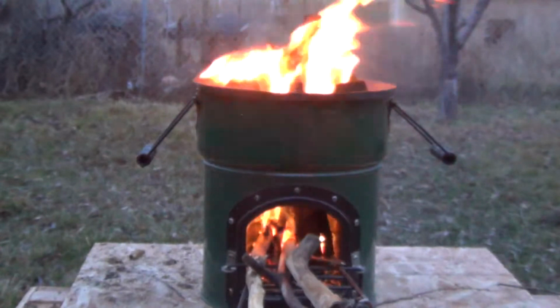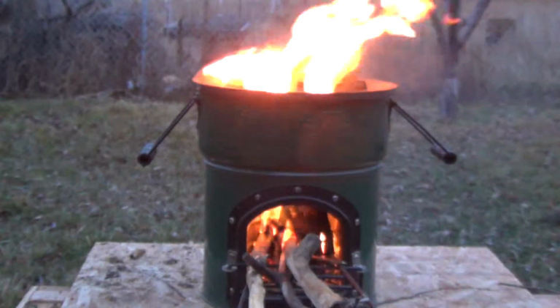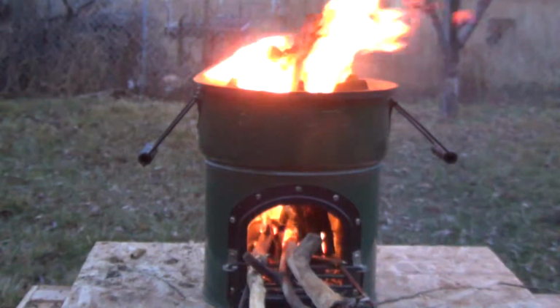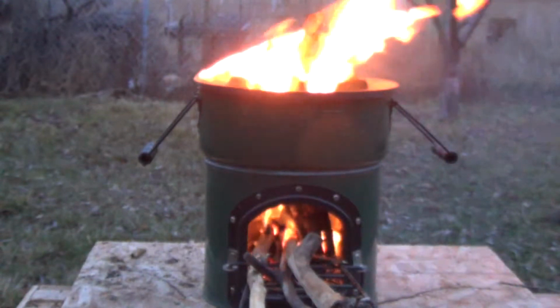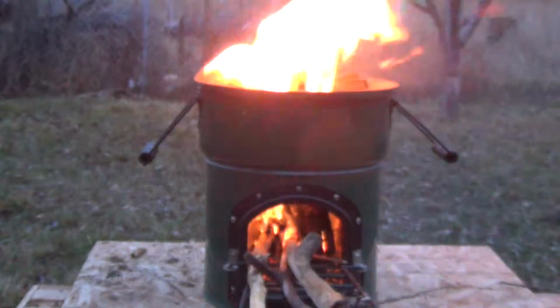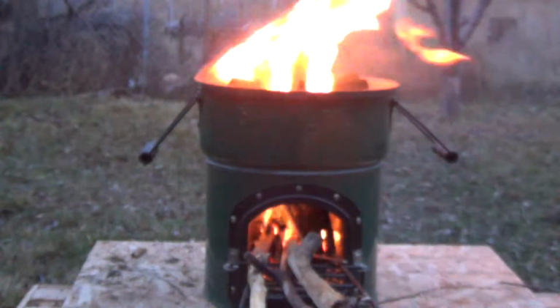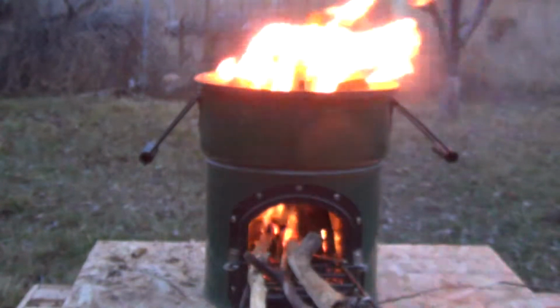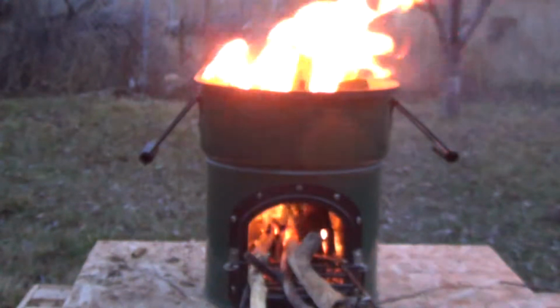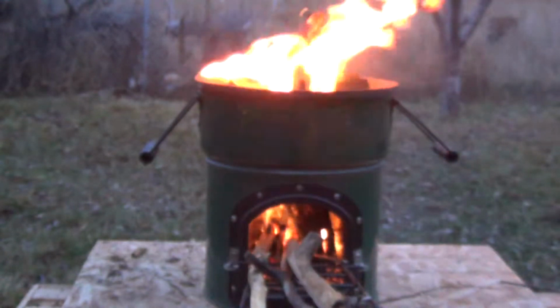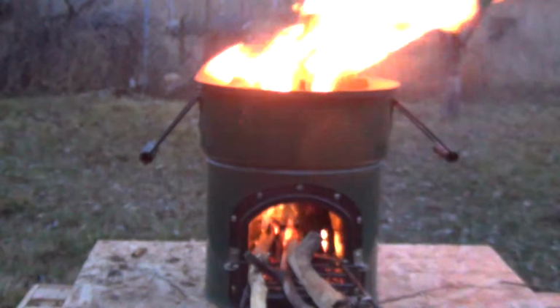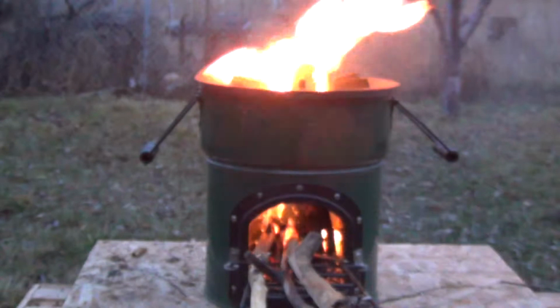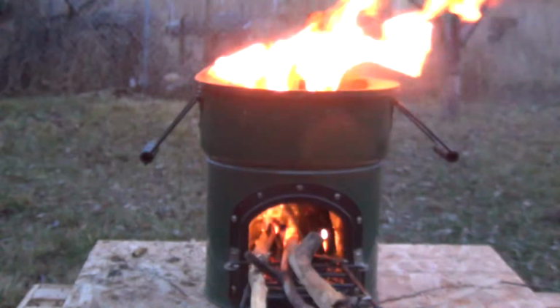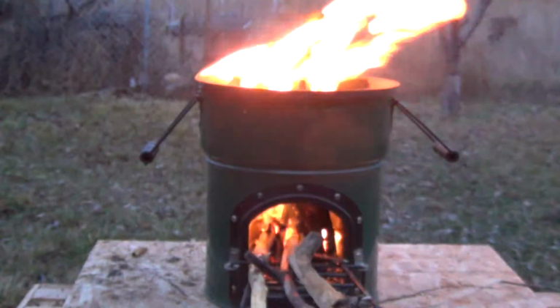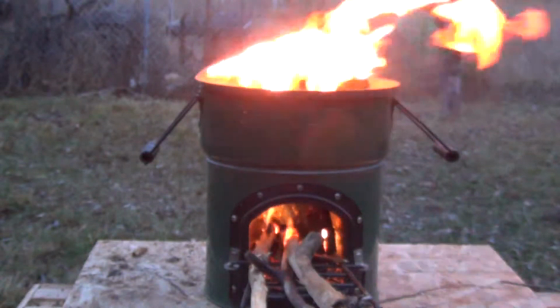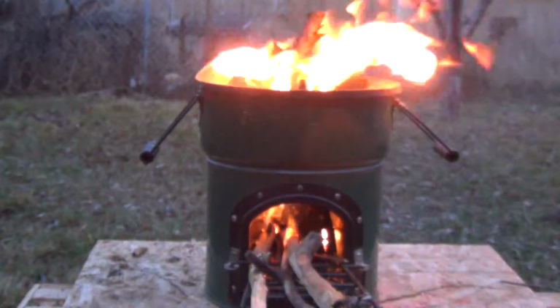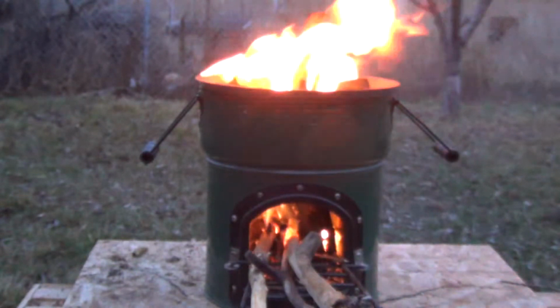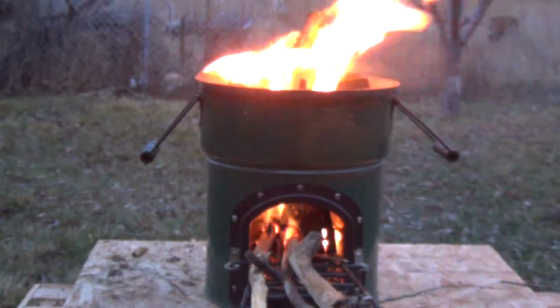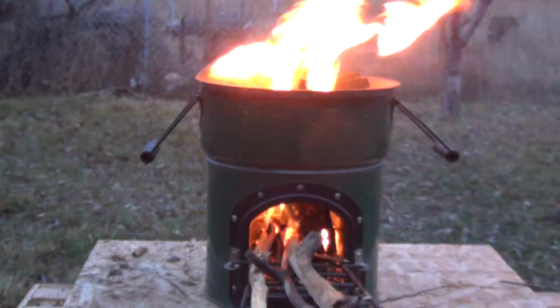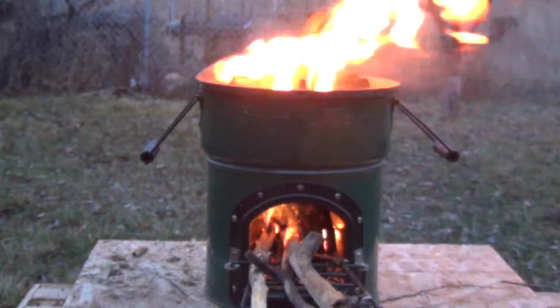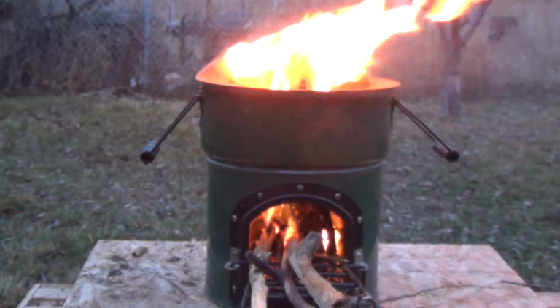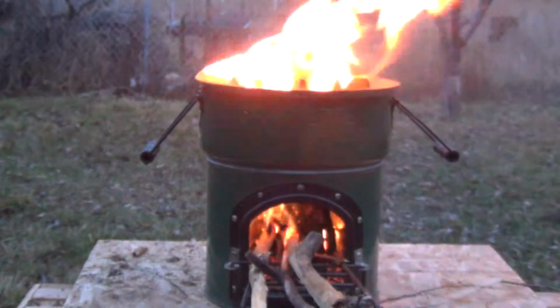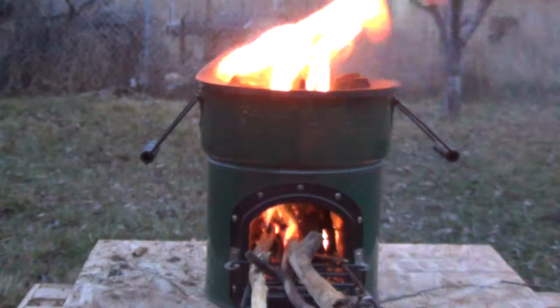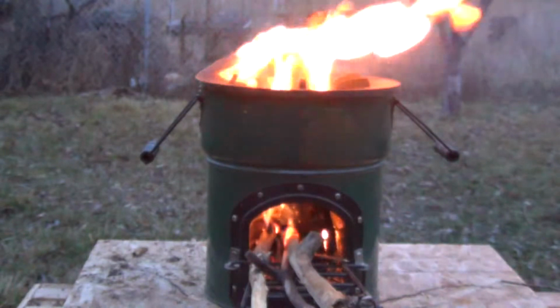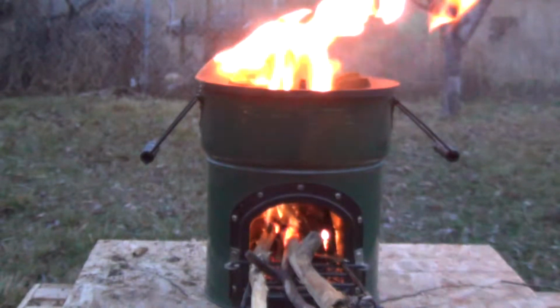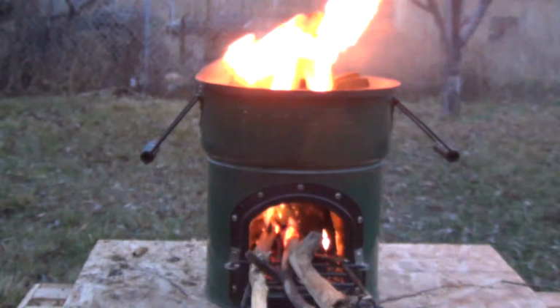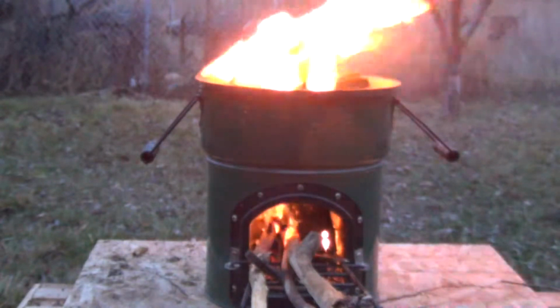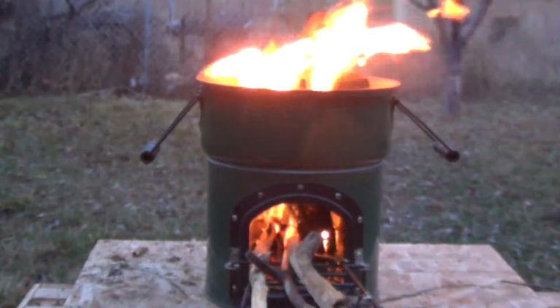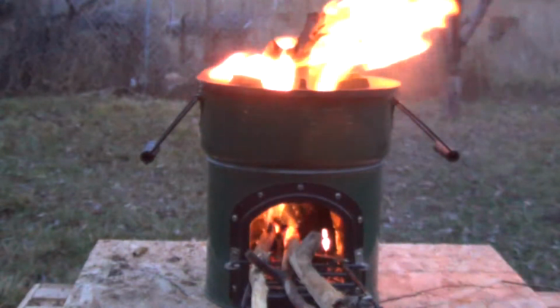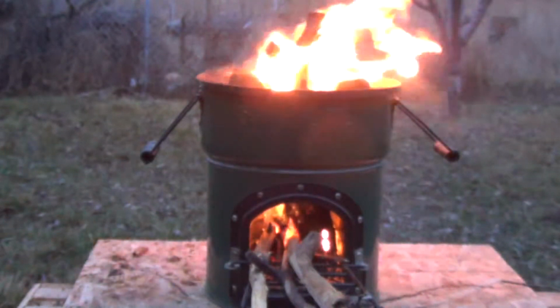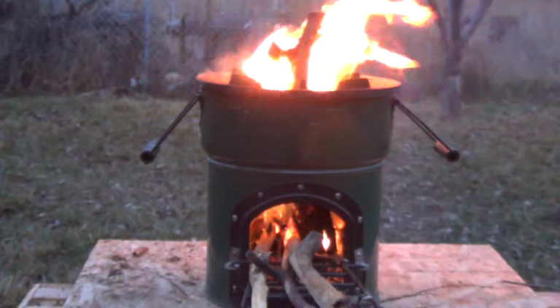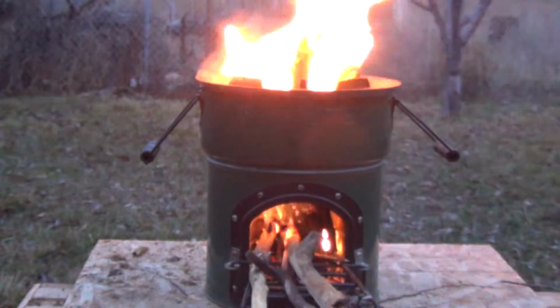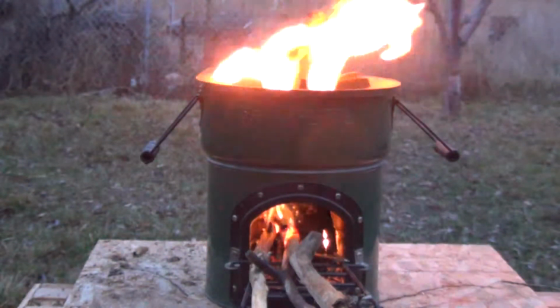I'd like to direct your attention to the flame at the left edge of the stove. Notice how the flame is originating above the cast iron at the left edge of the stove, a full three and a half inches away from the chimney of the rocket stove.